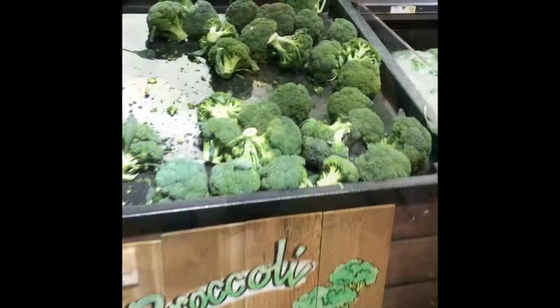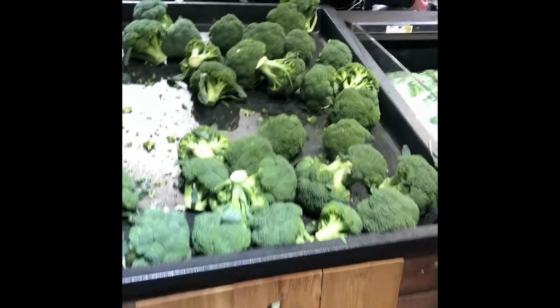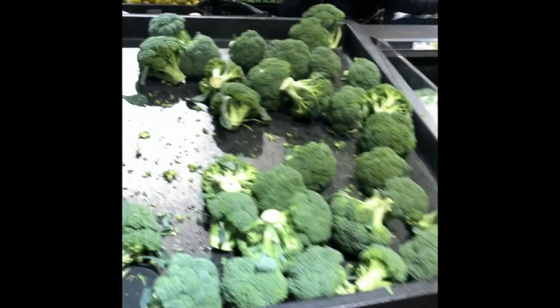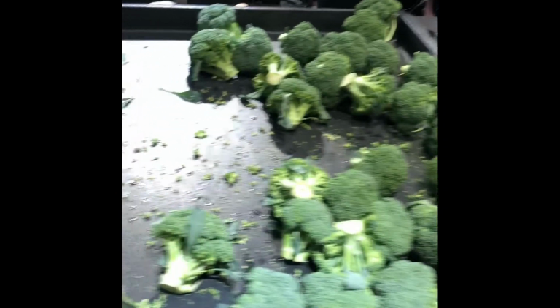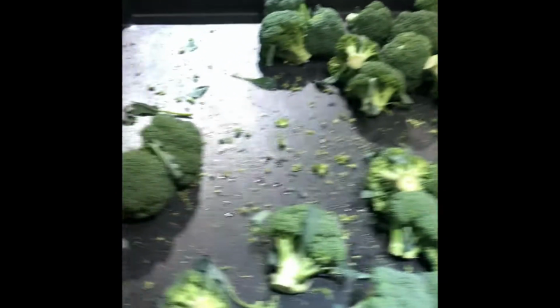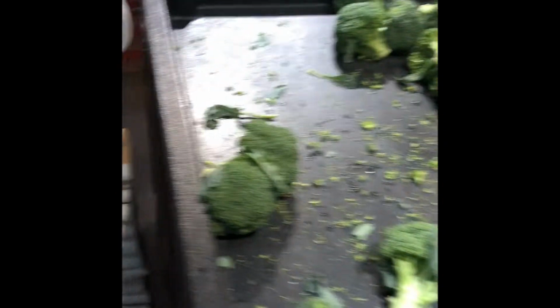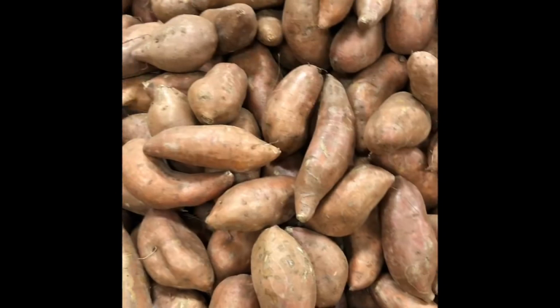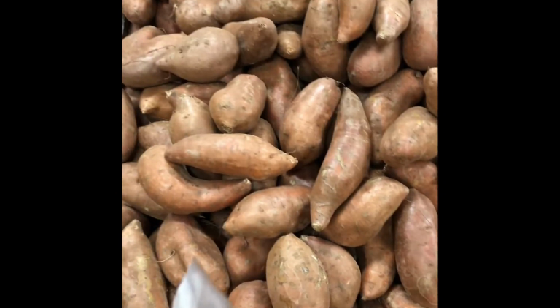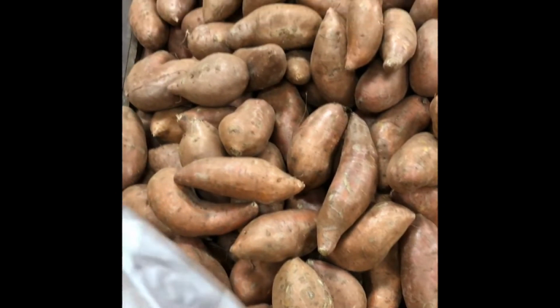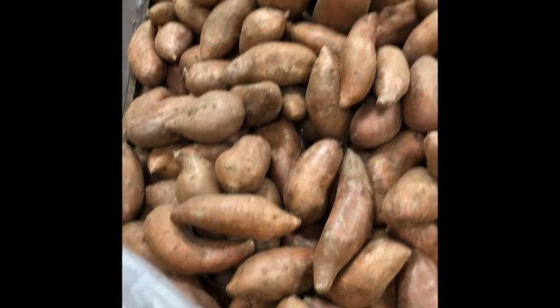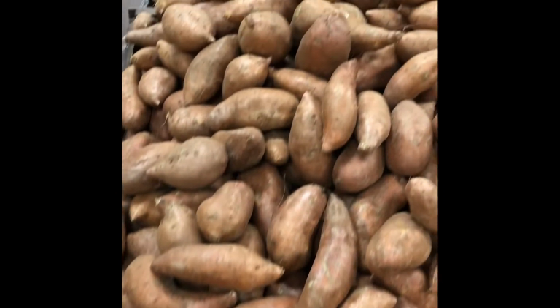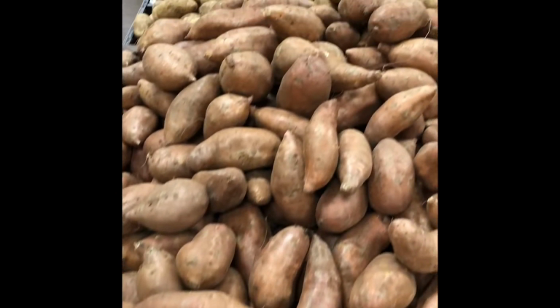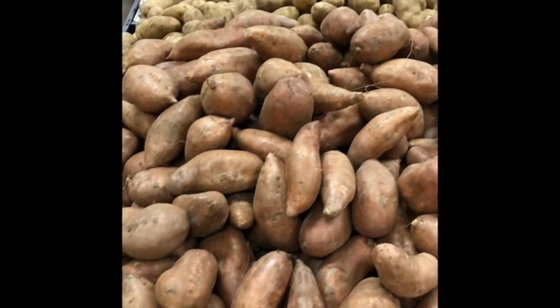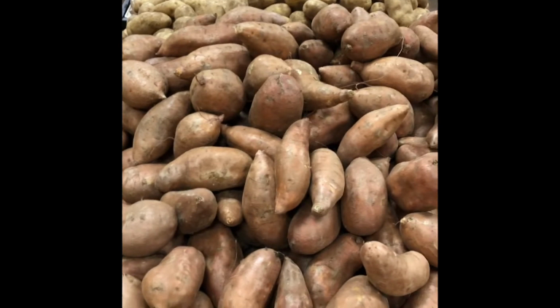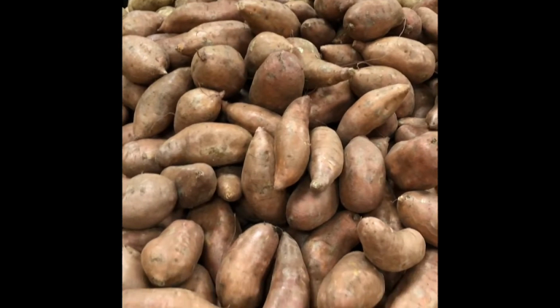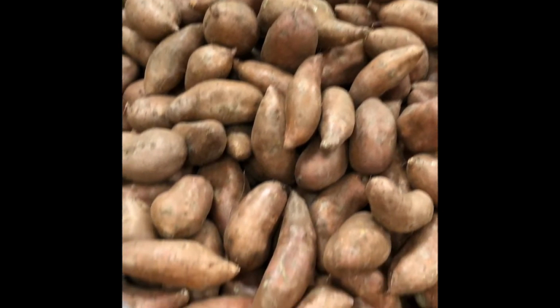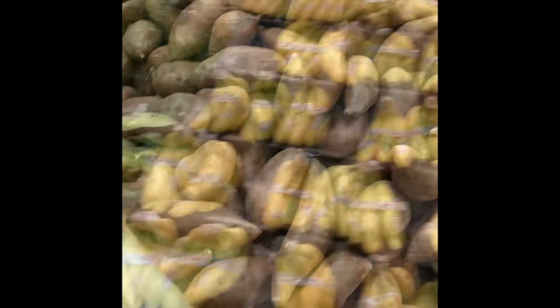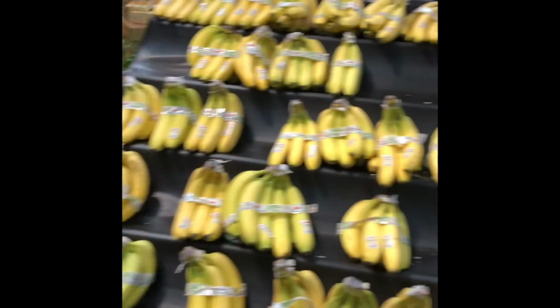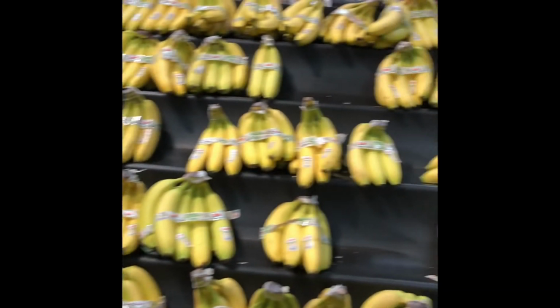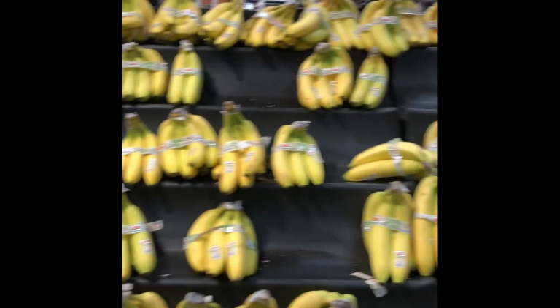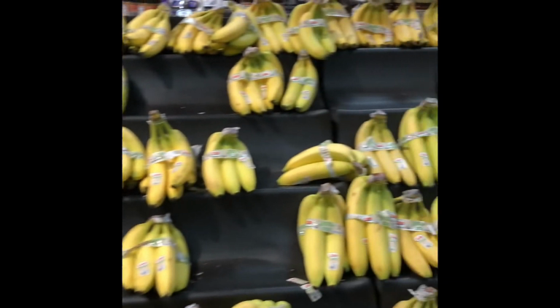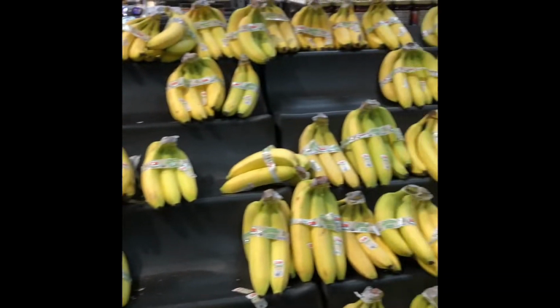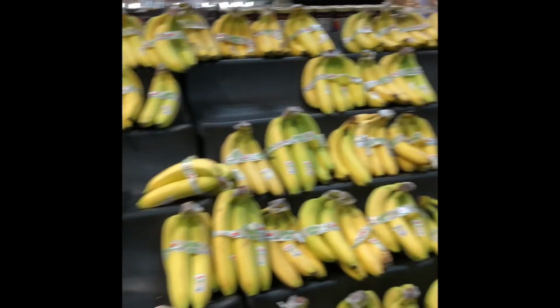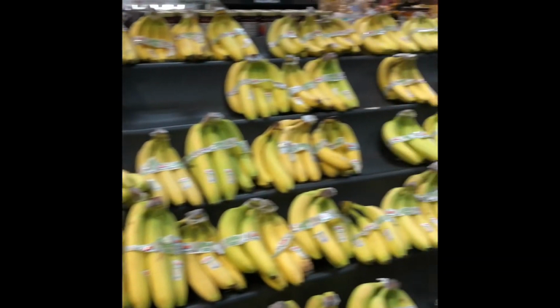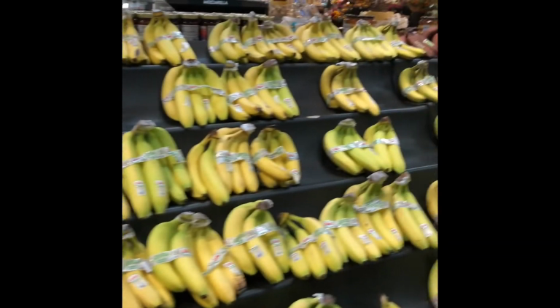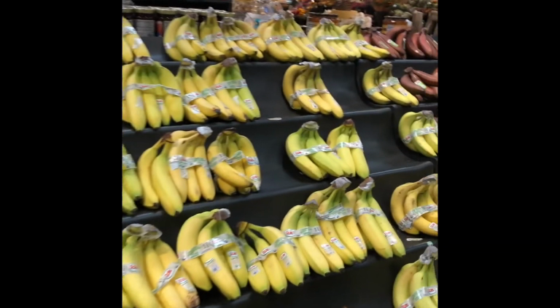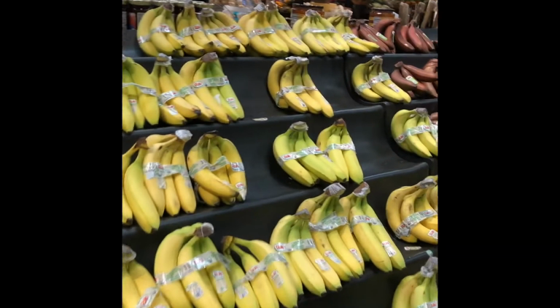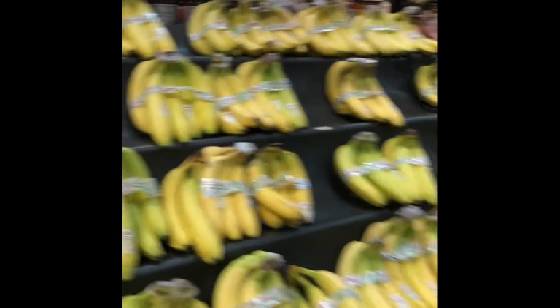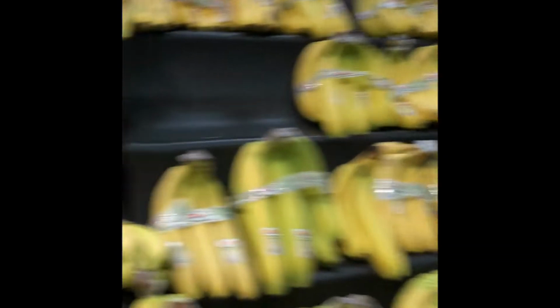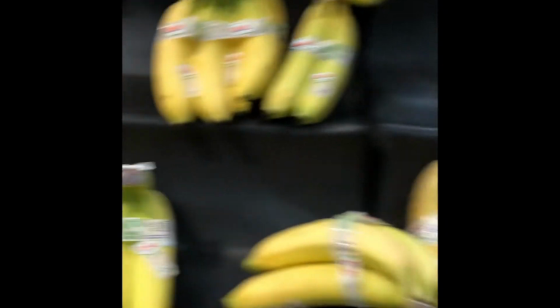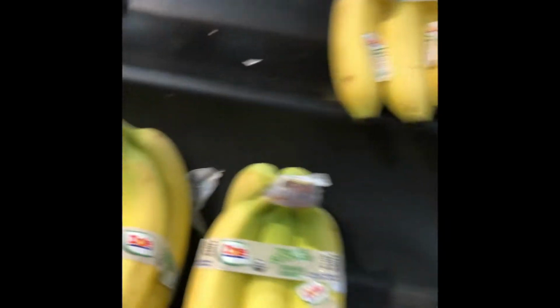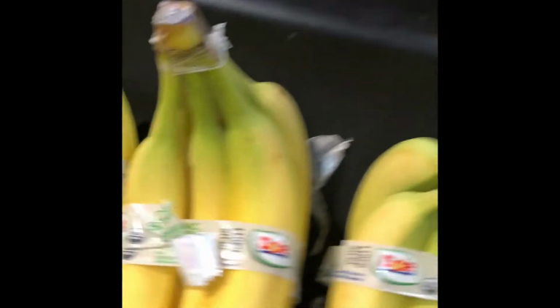Broccoli is rich in vitamin C and calcium. Sweet potatoes are rich in vitamin A, fiber, and potassium. Bananas are also rich in potassium and magnesium.